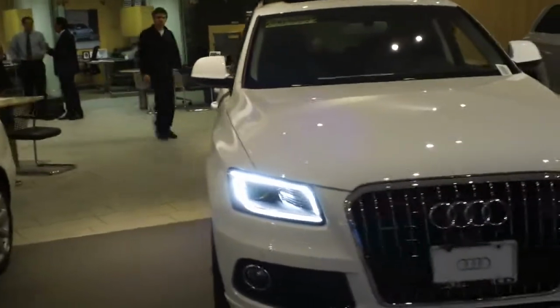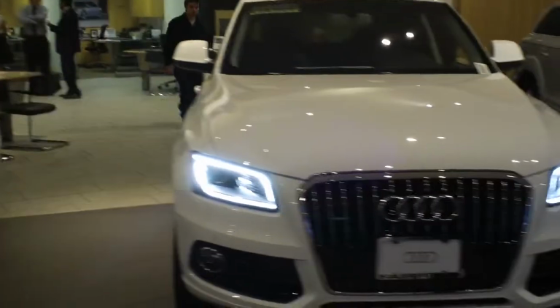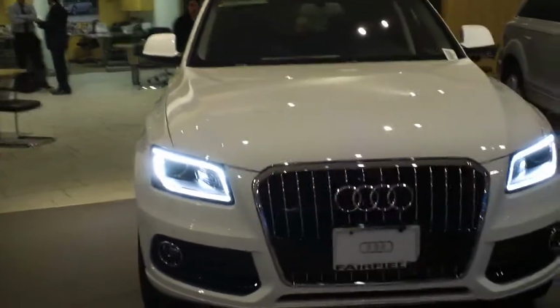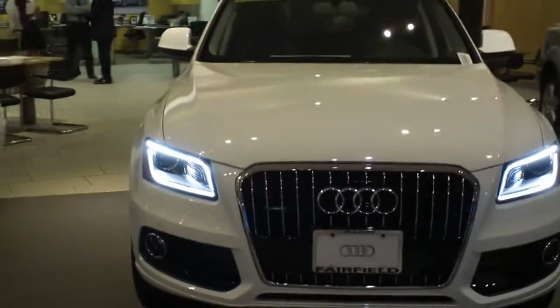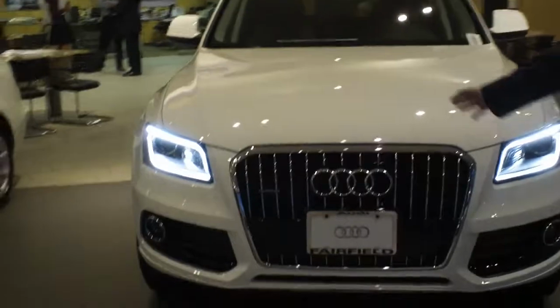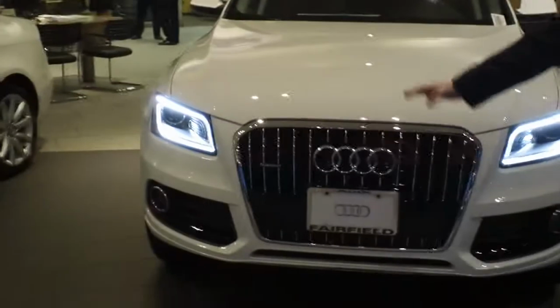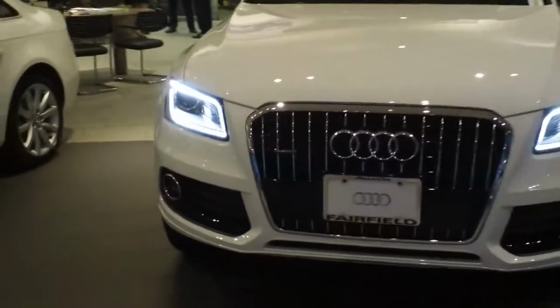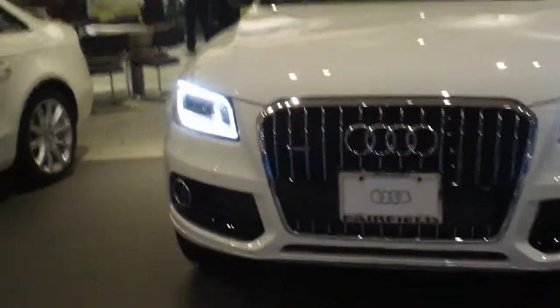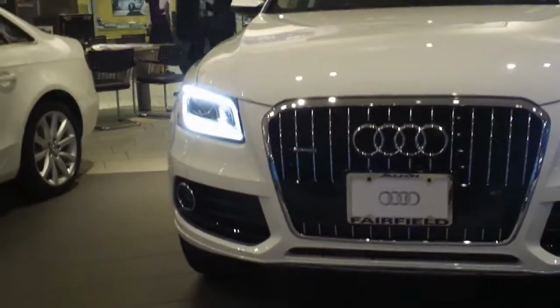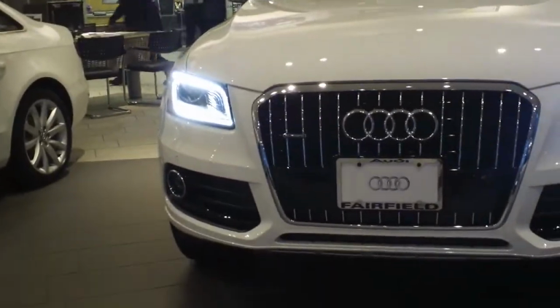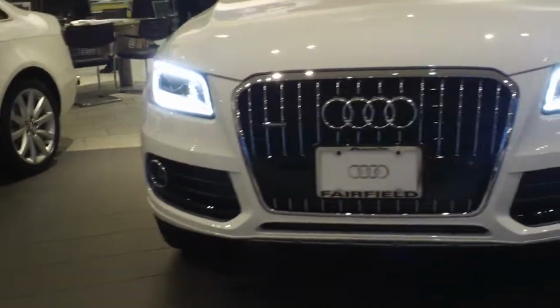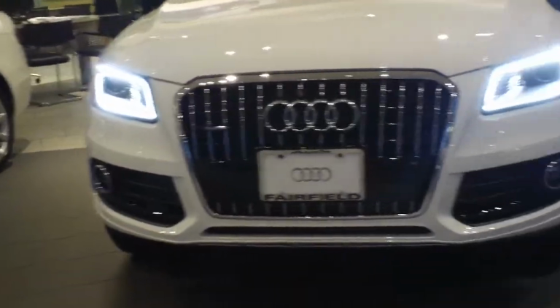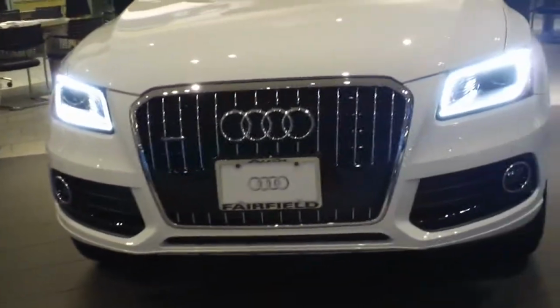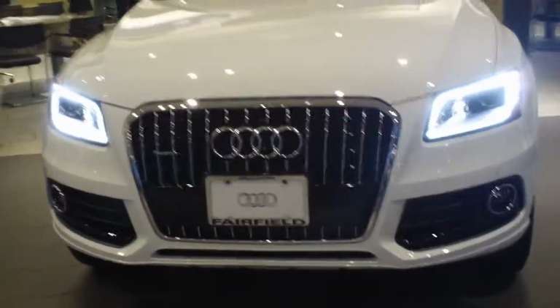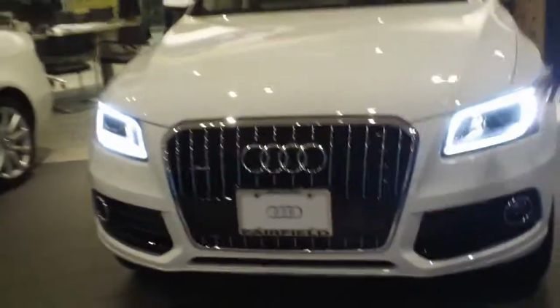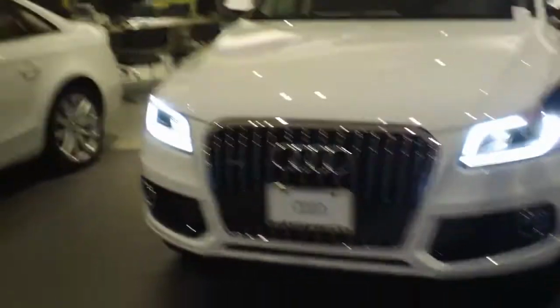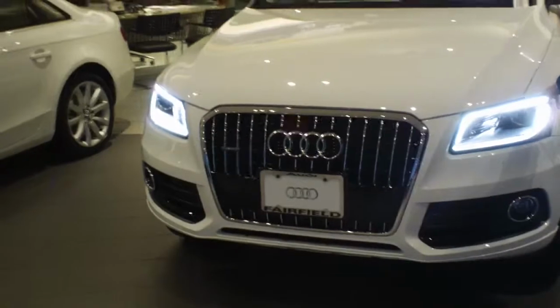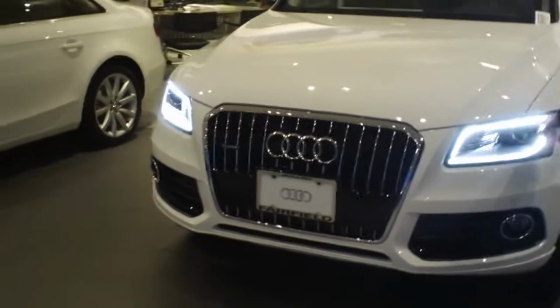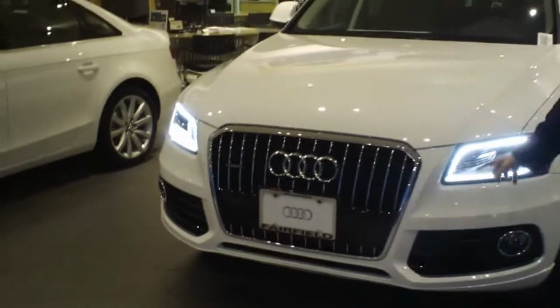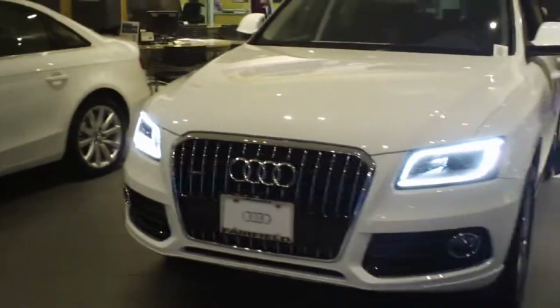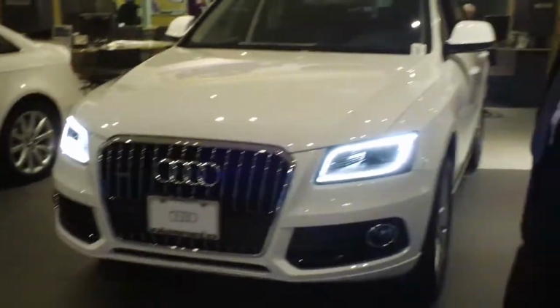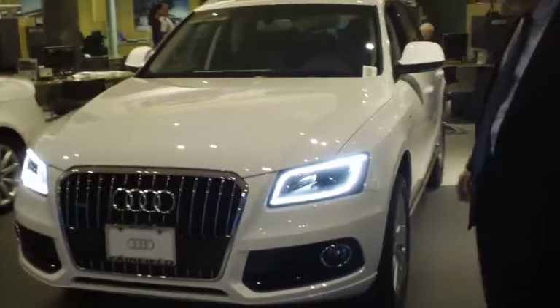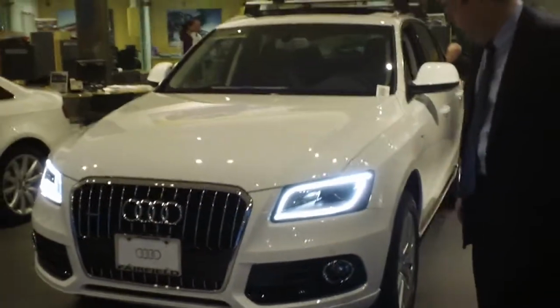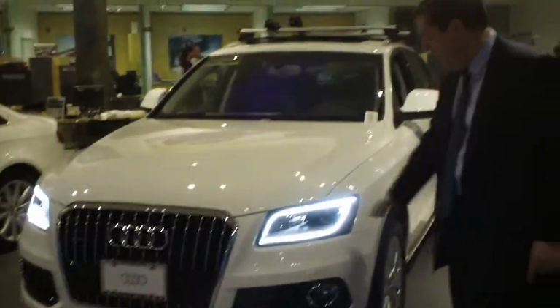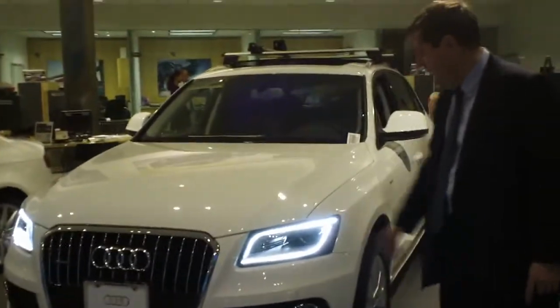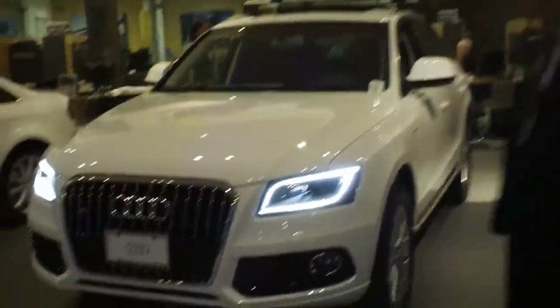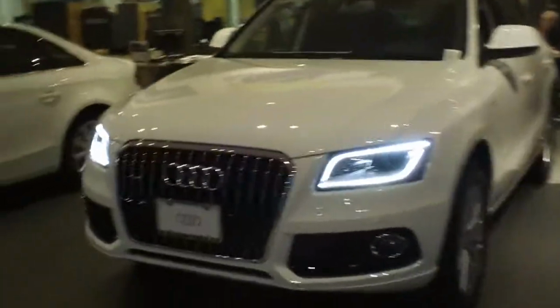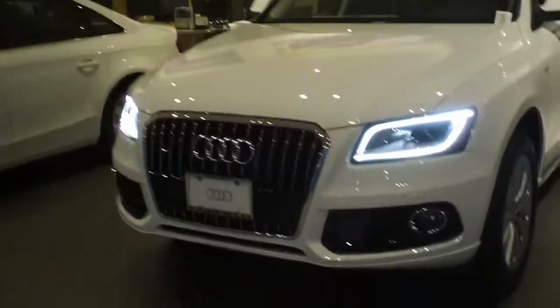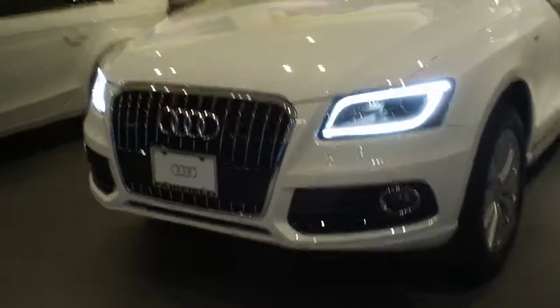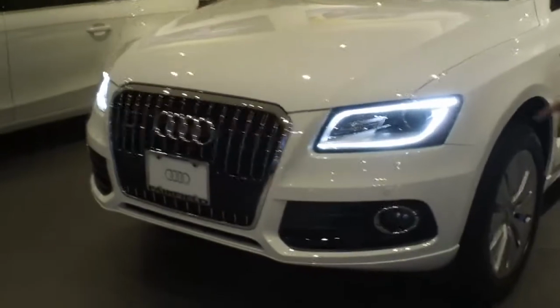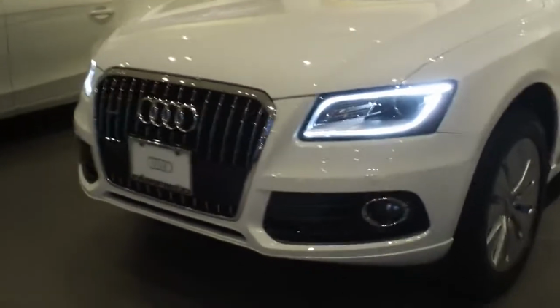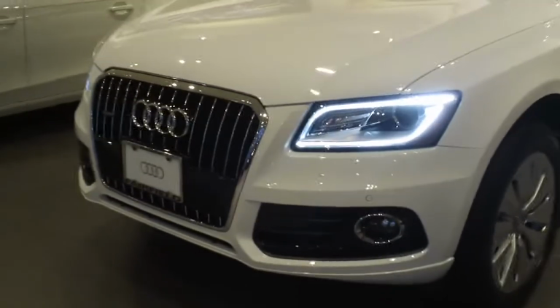As you can see, it's got the trapezoidal grille in the front that's unique to the Audi design. It has tube optic LED lights for 2013, which is an upgrade in the front of the car with the Xenon lights. You can see the fog lamps integrated into the grille.